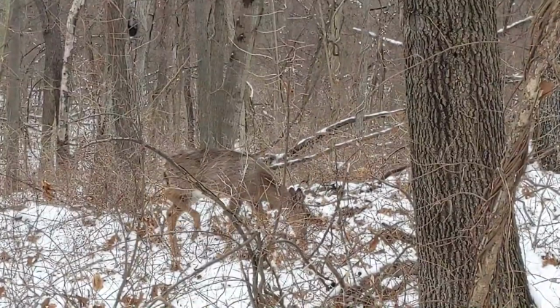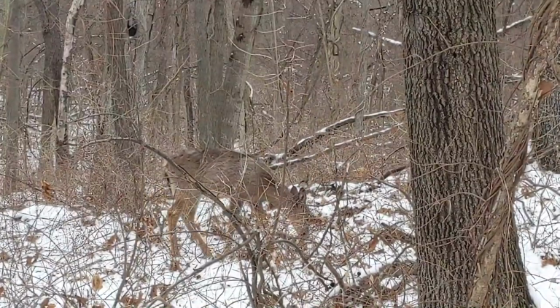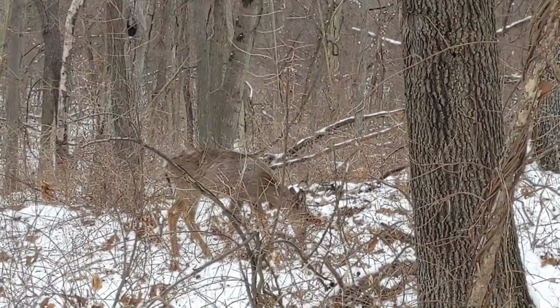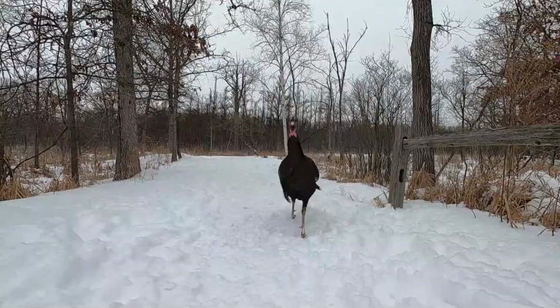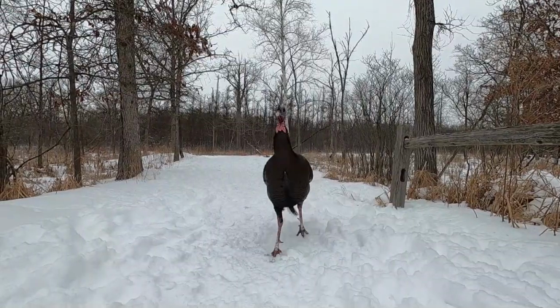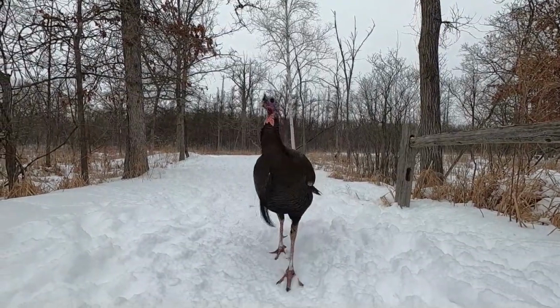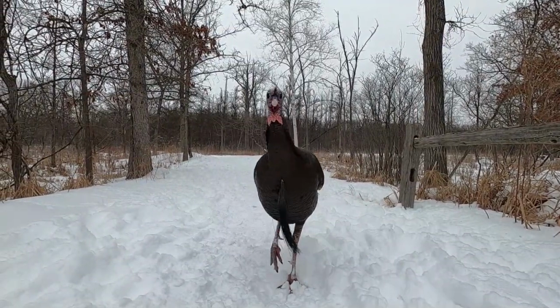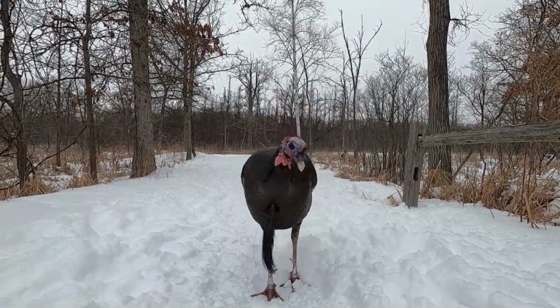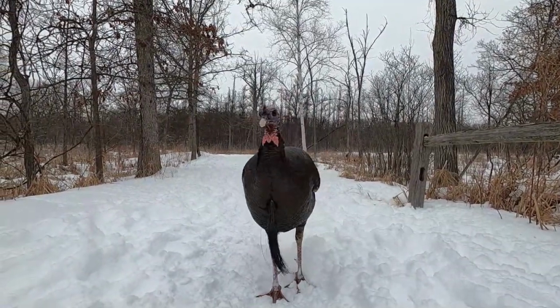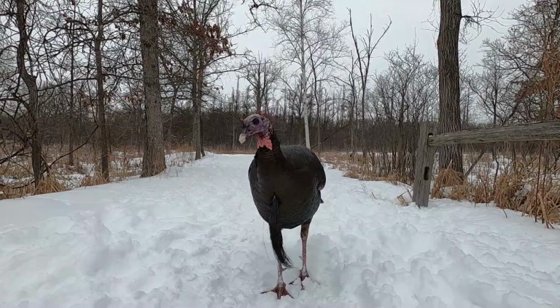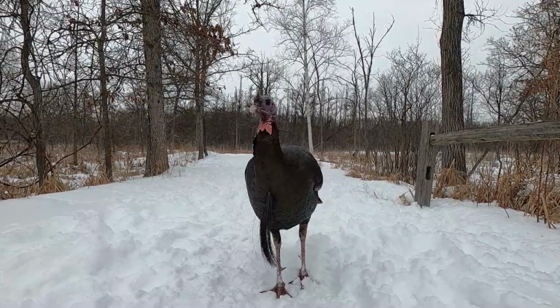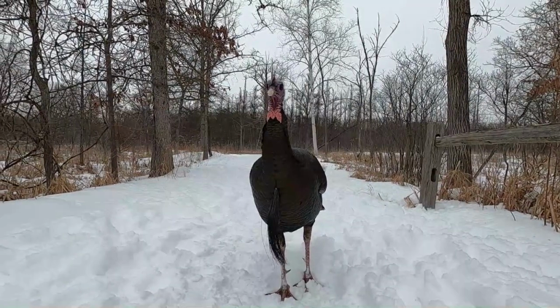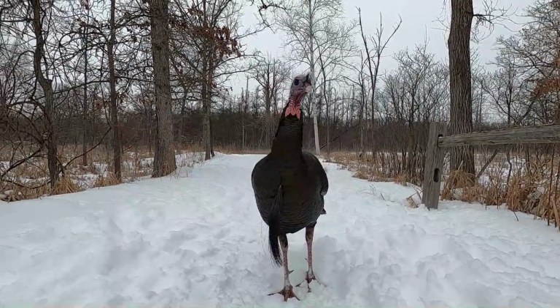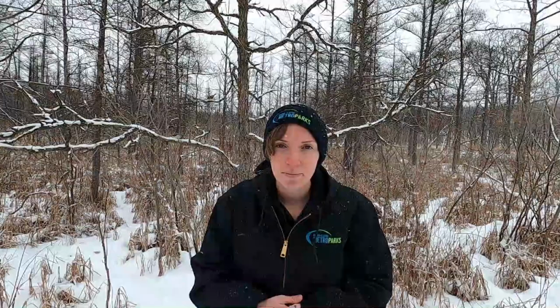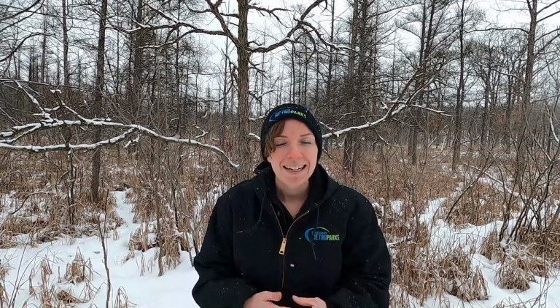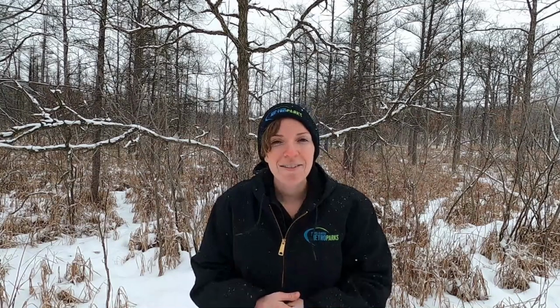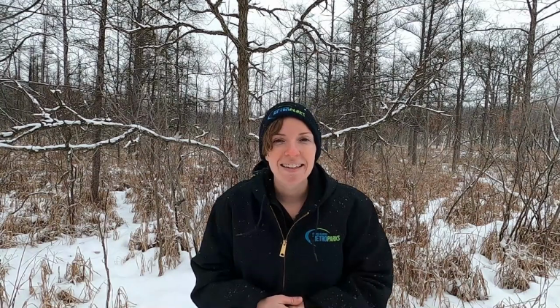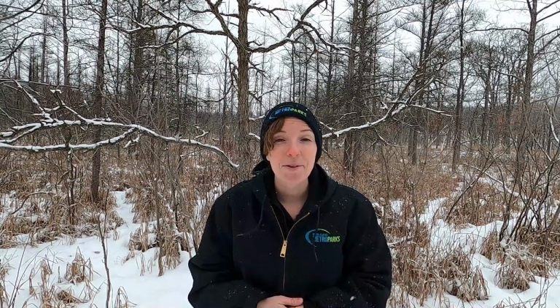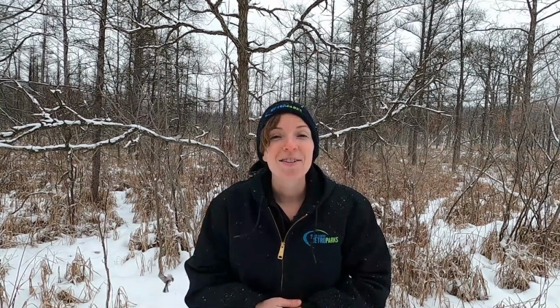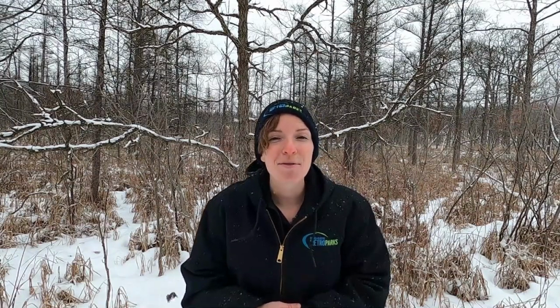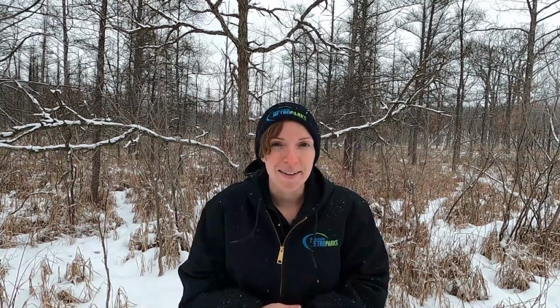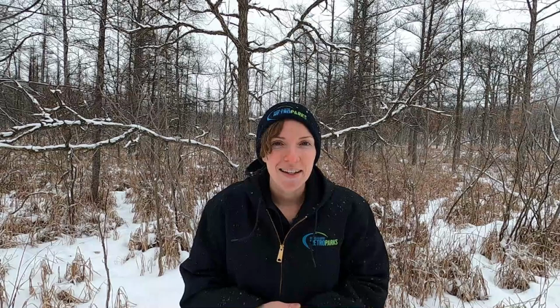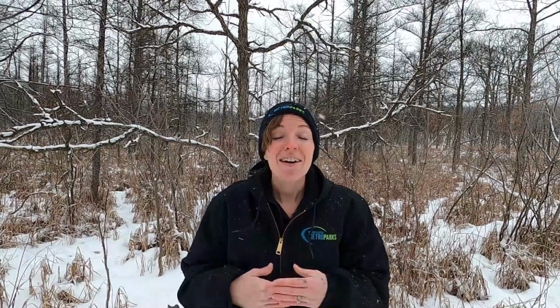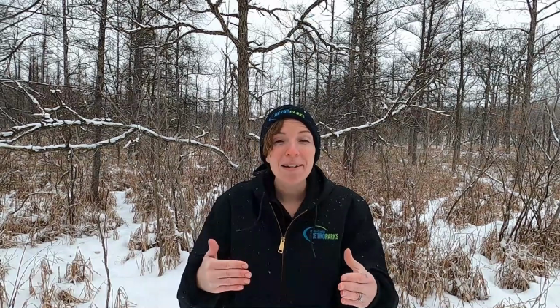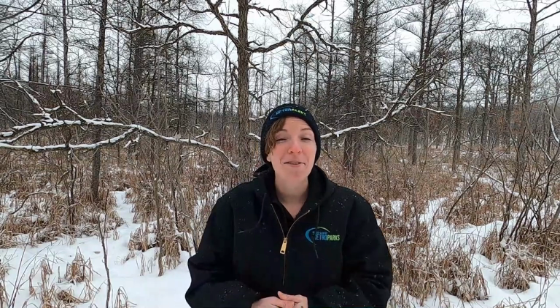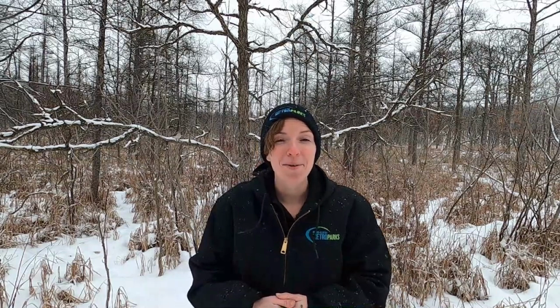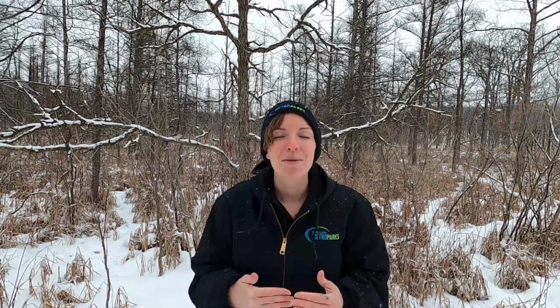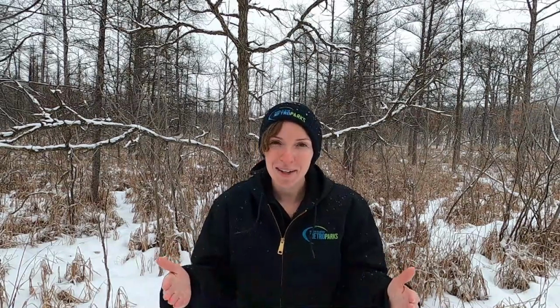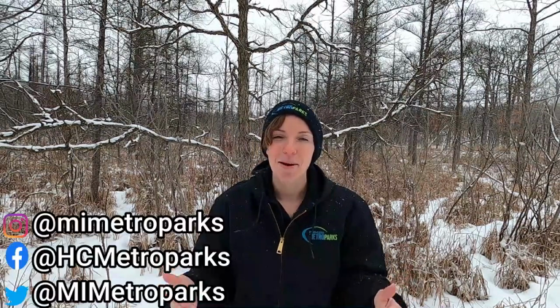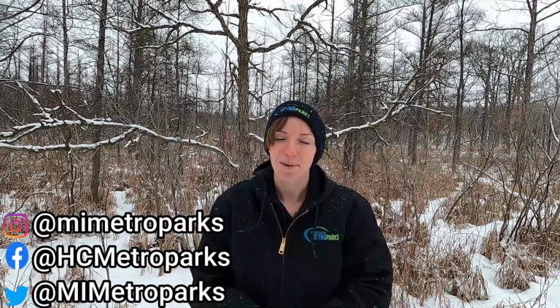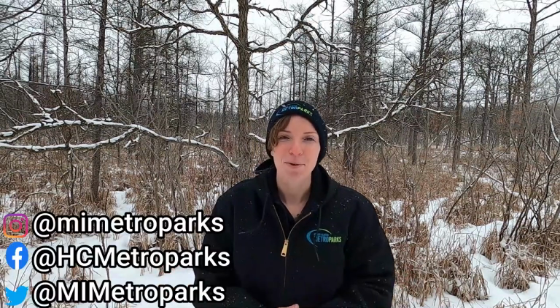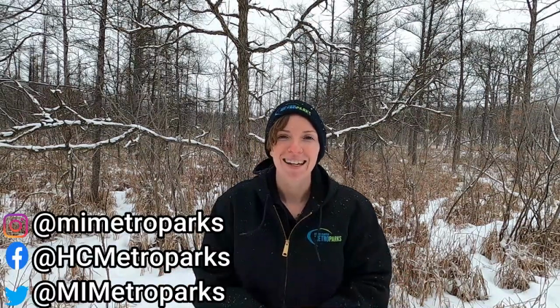Feeding these animals can cause behavioral issues that can pose a danger to humans and to the animal itself. Instead of feeding these animals, enjoy them from a distance. Have fun by taking photos and be sure to tag your metro parks on social media.